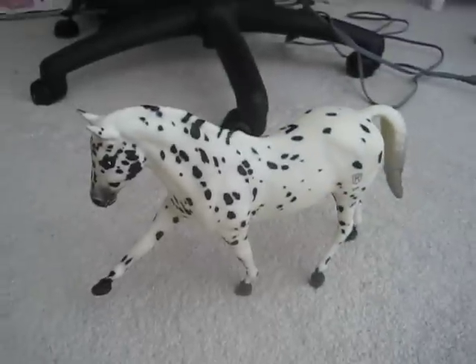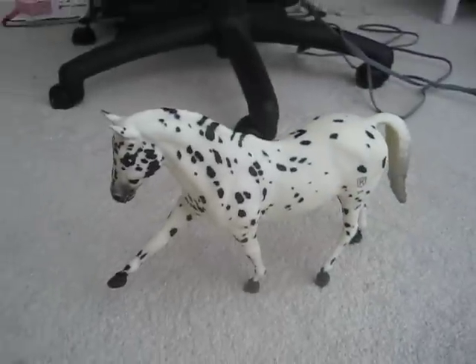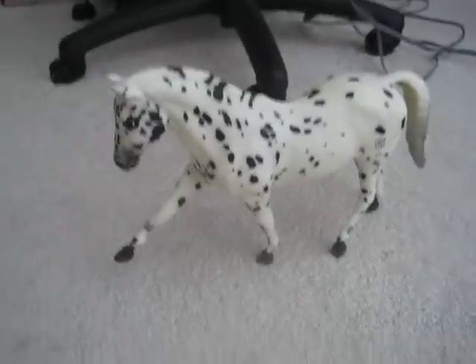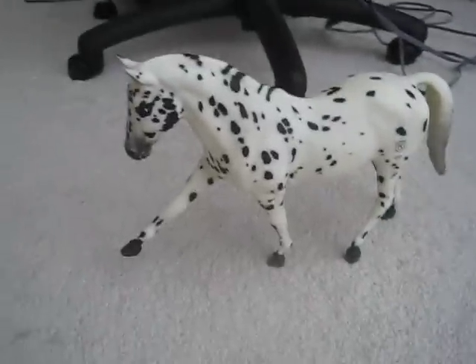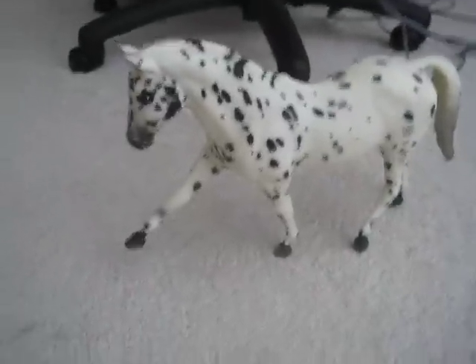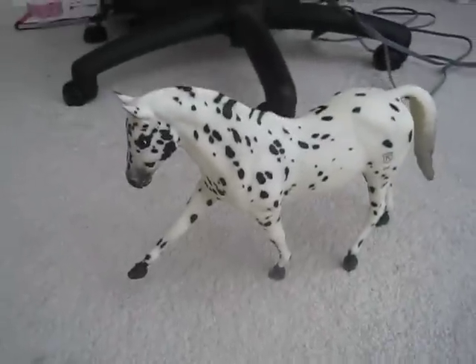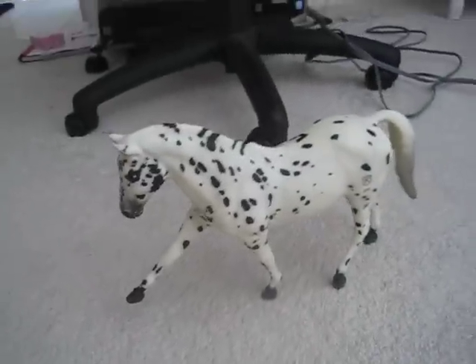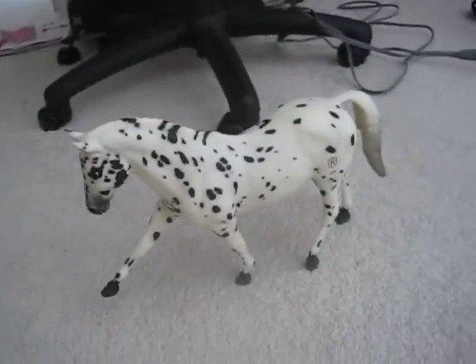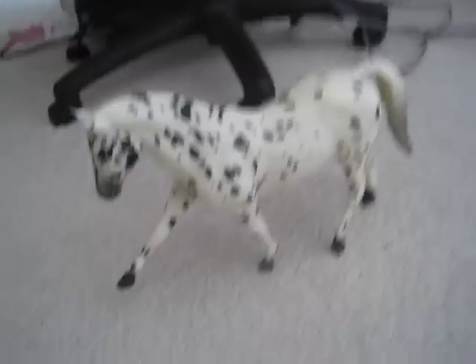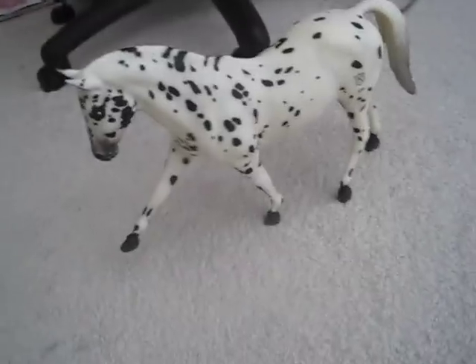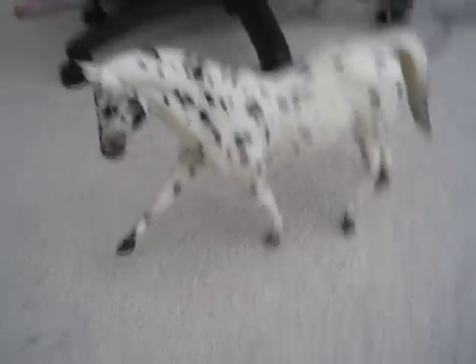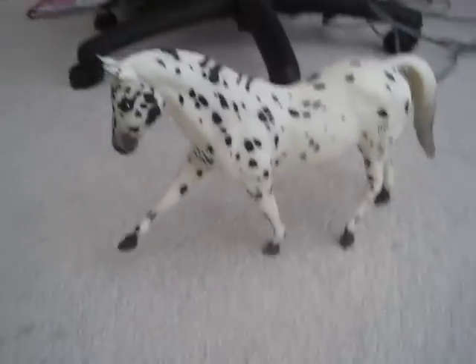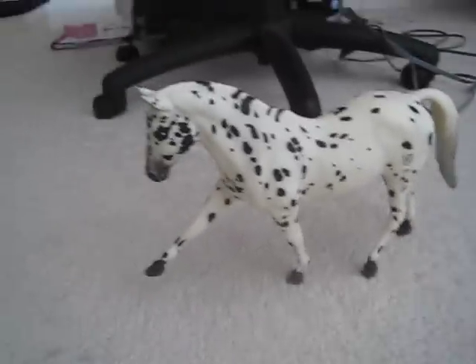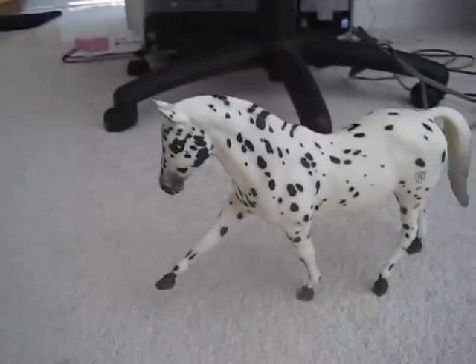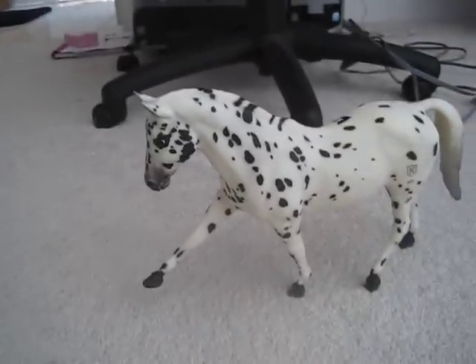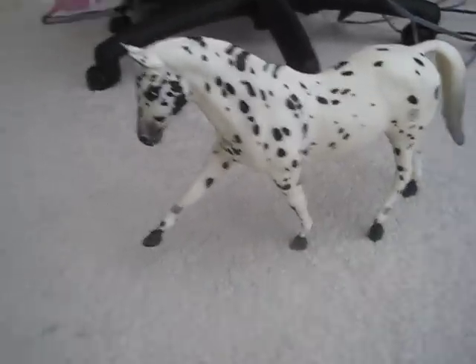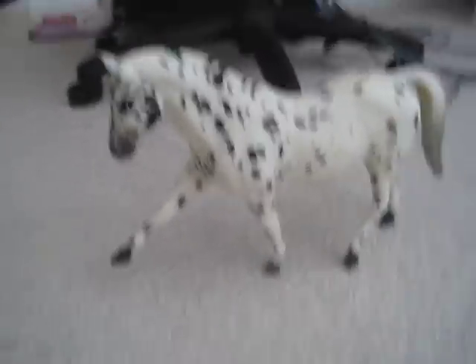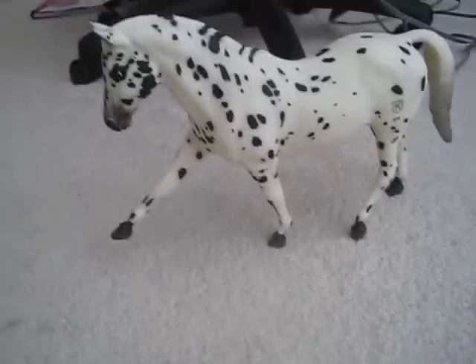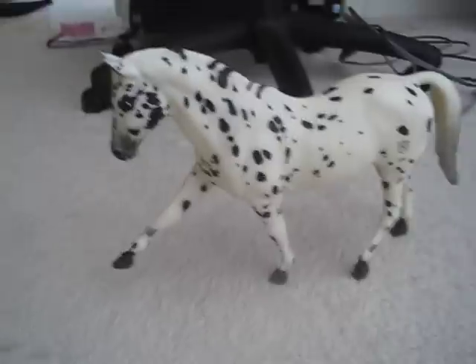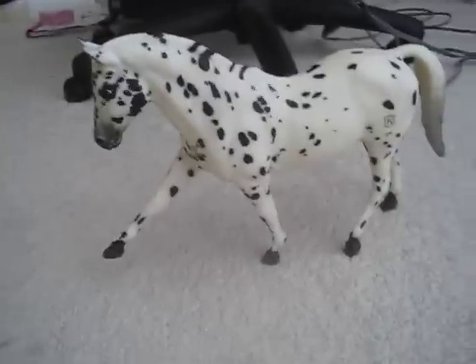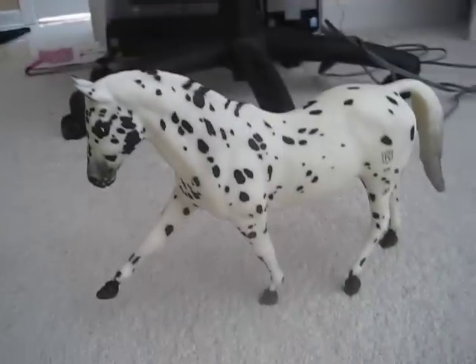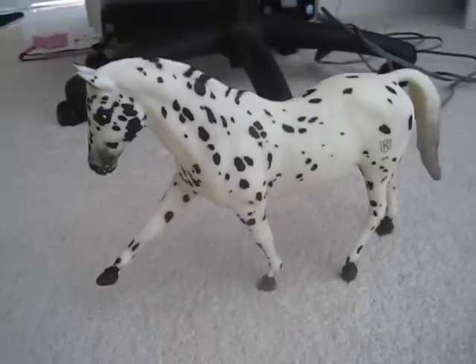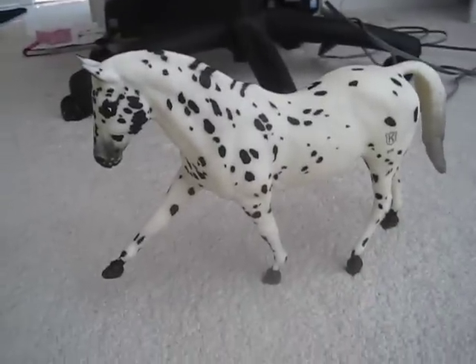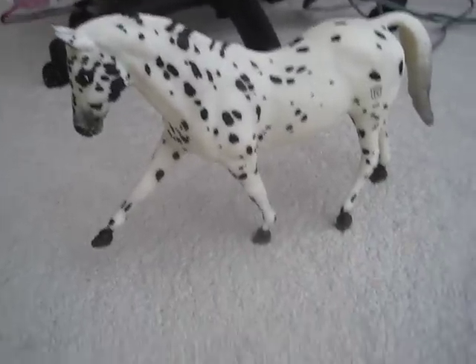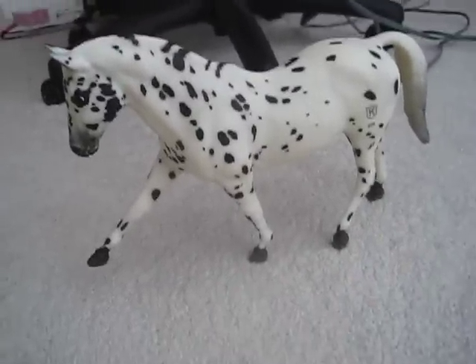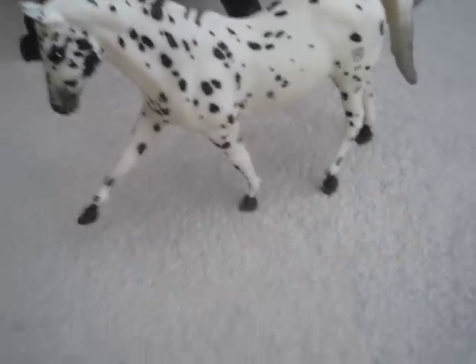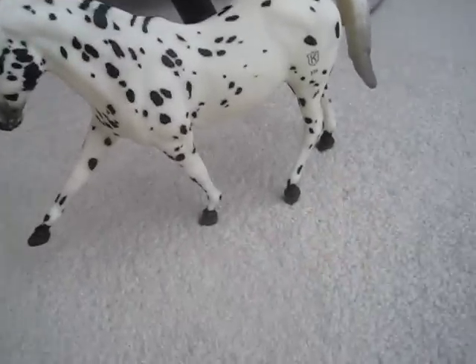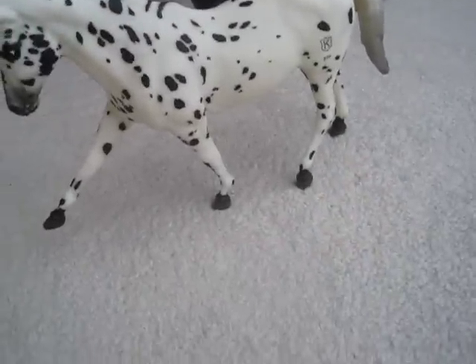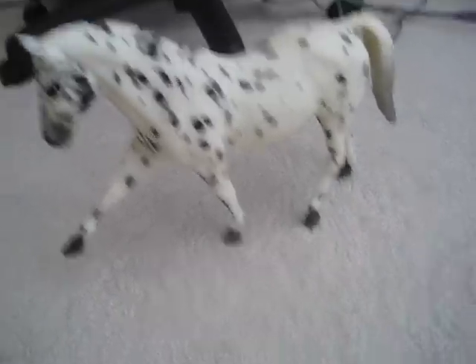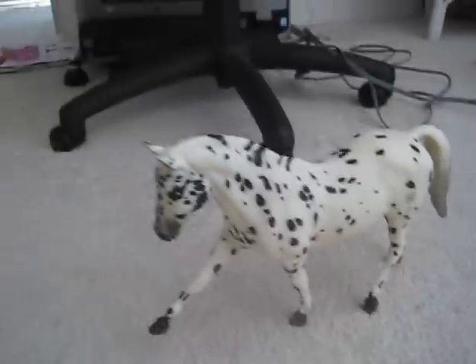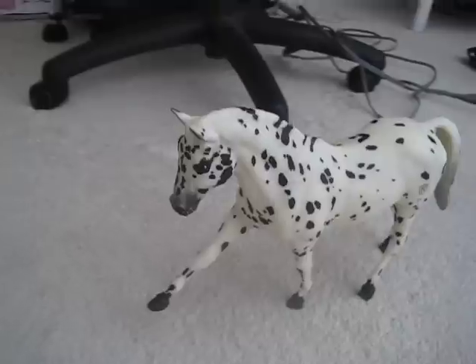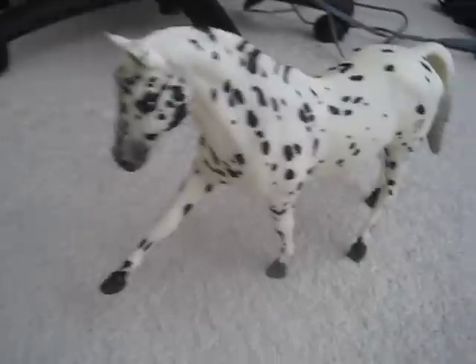Hello people of YouTube. I just wanted to show you my new Breyer I got yesterday. Sorry I didn't post it yesterday — I was really tired and wasn't feeling well. But yeah, here's my new Breyer.